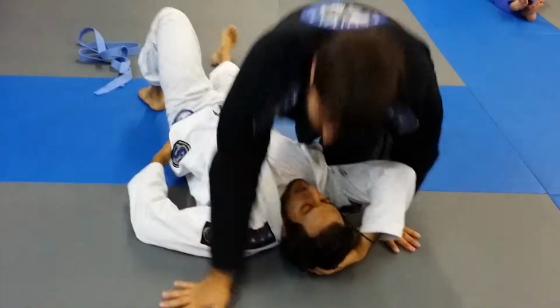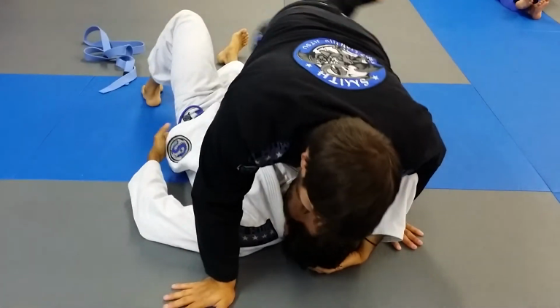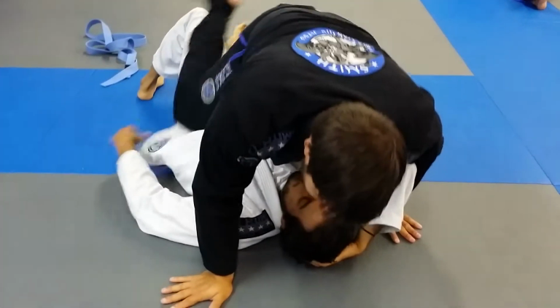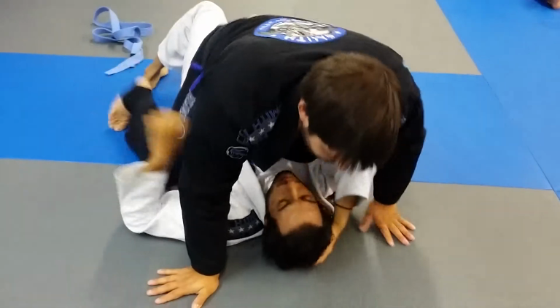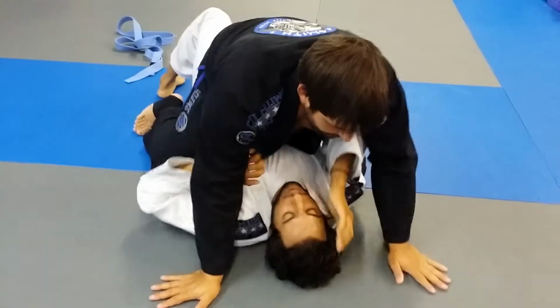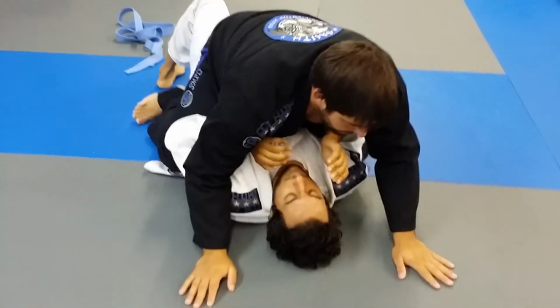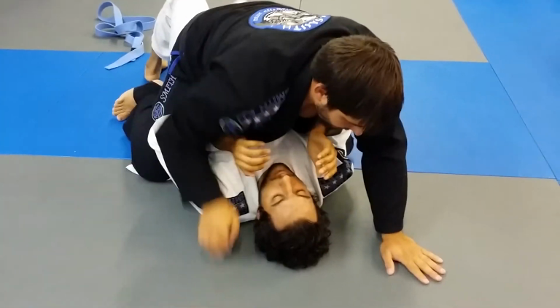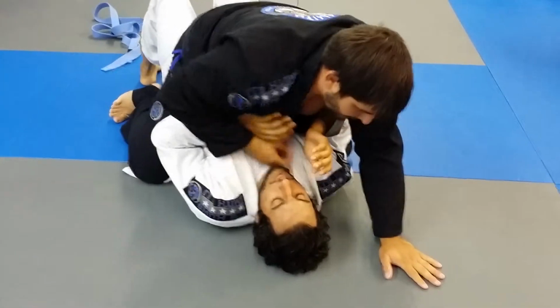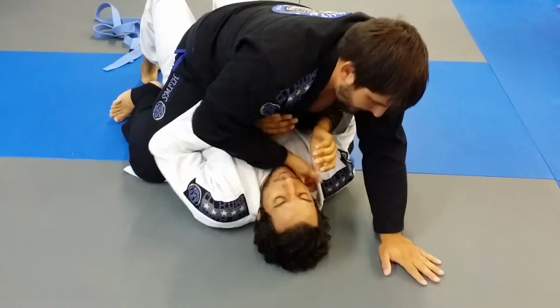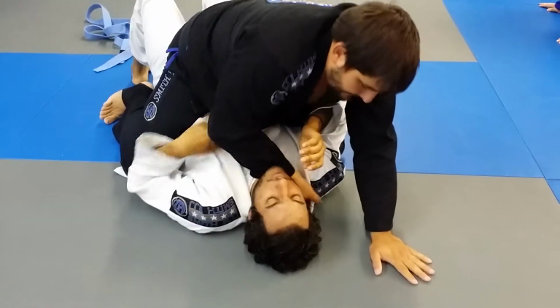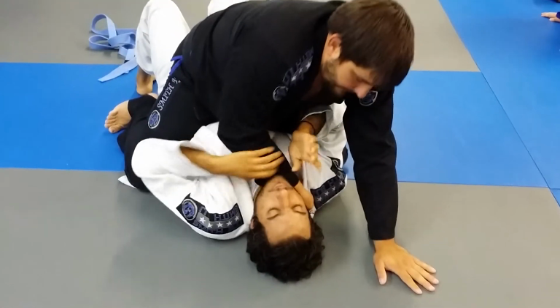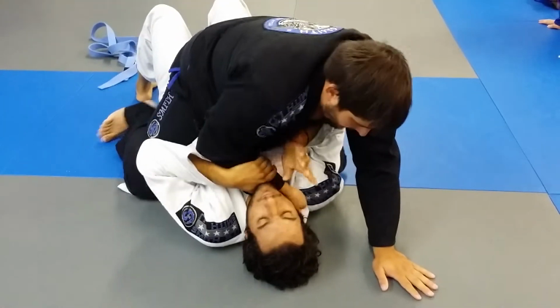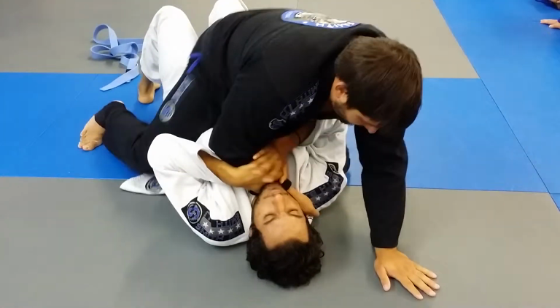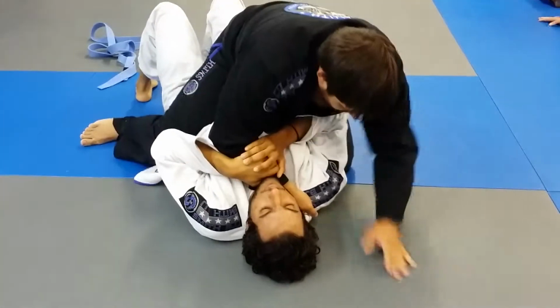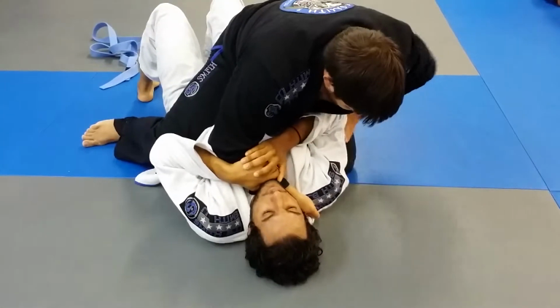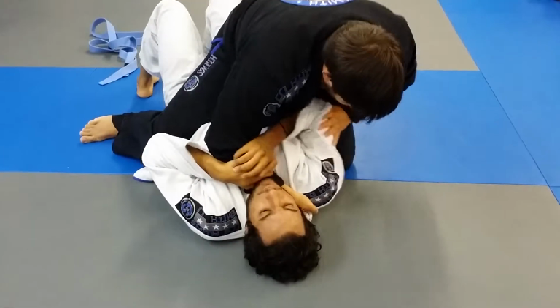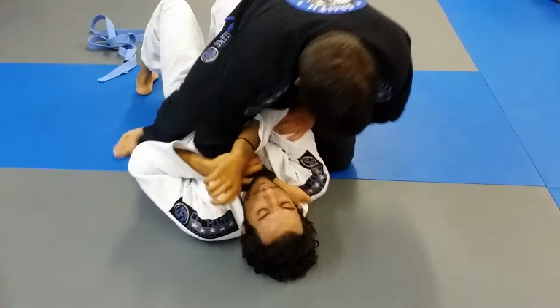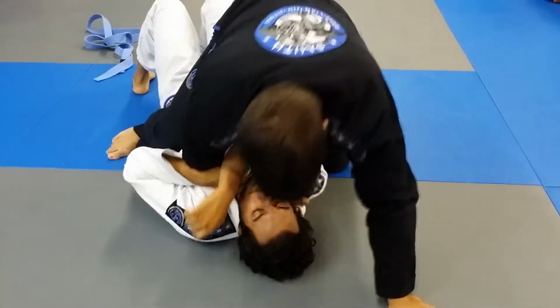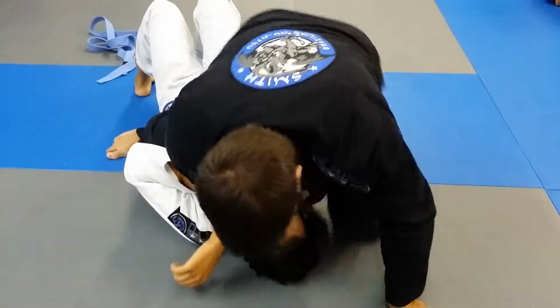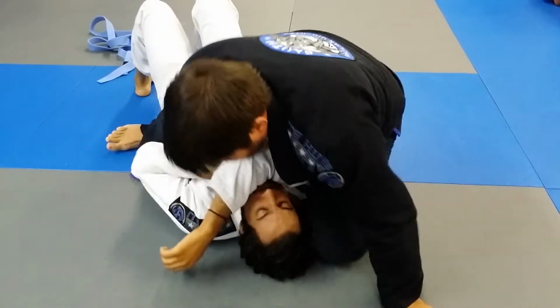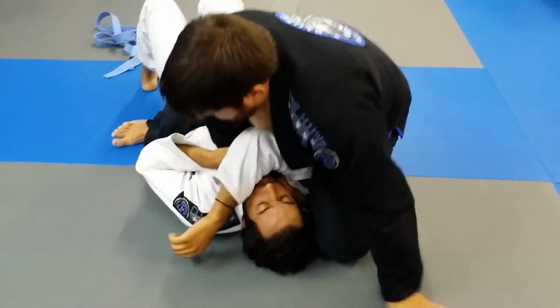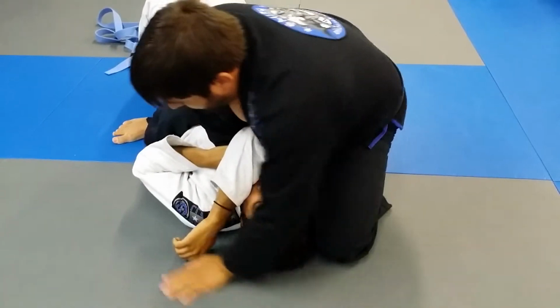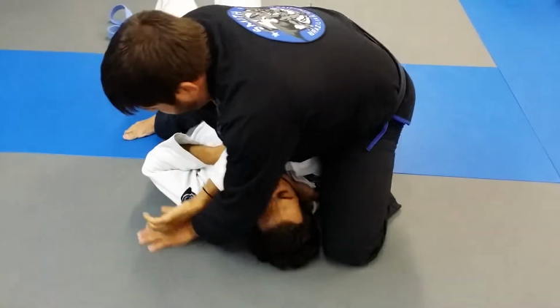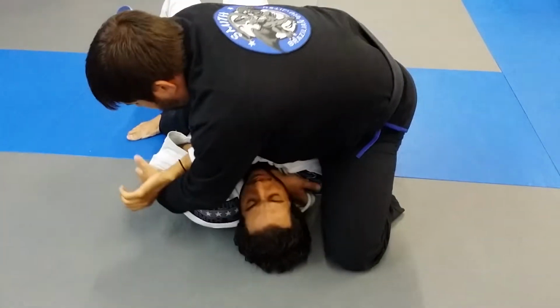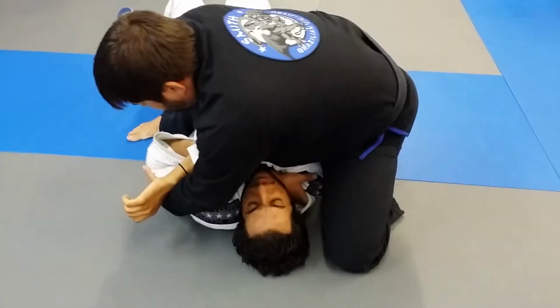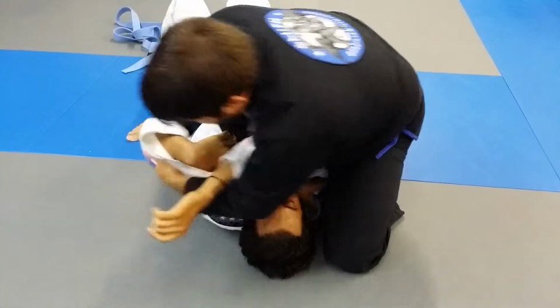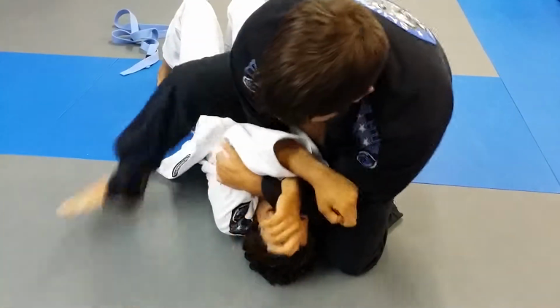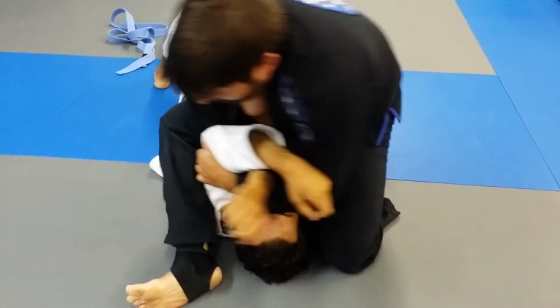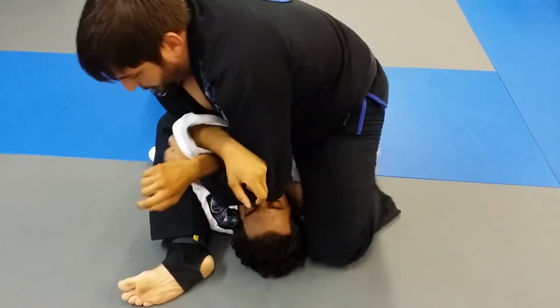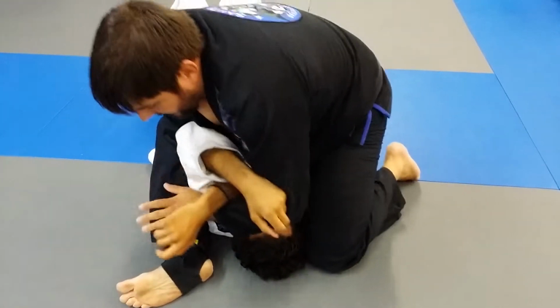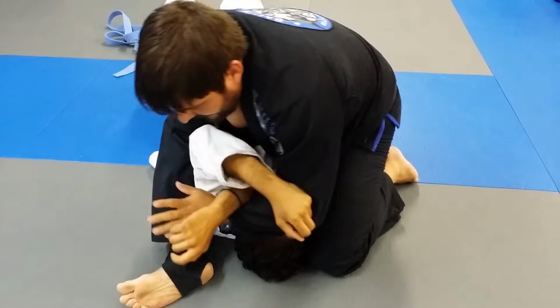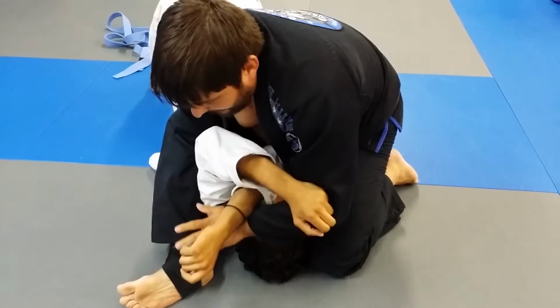Again, here — past my hand in the collar, push his elbow over, bring my knee up, reach over, pull, and now I'm in the ass mount.